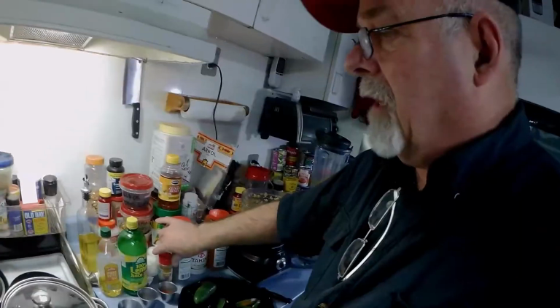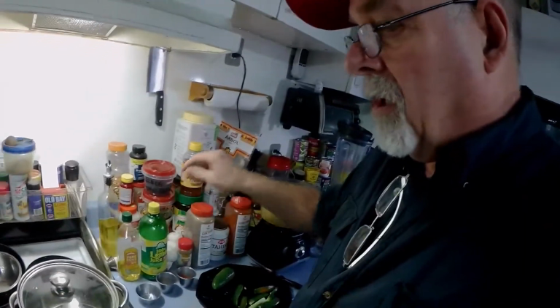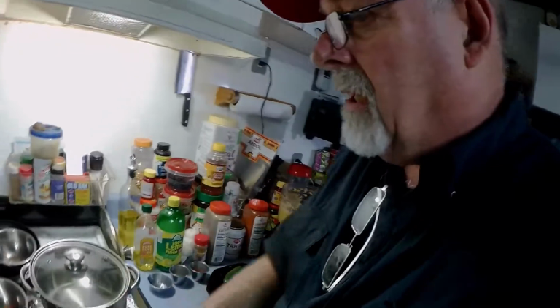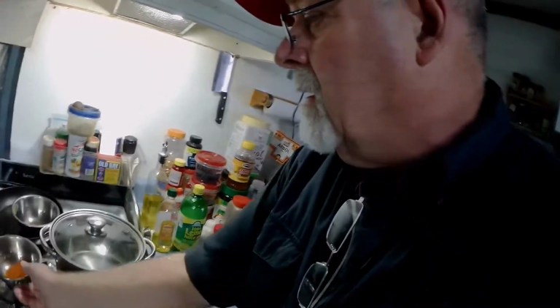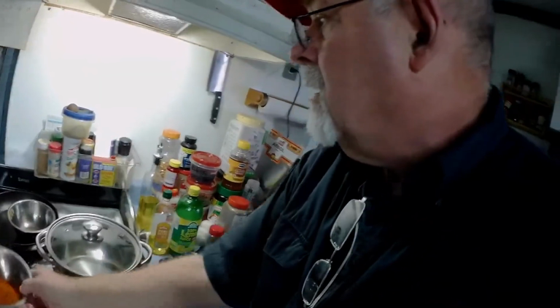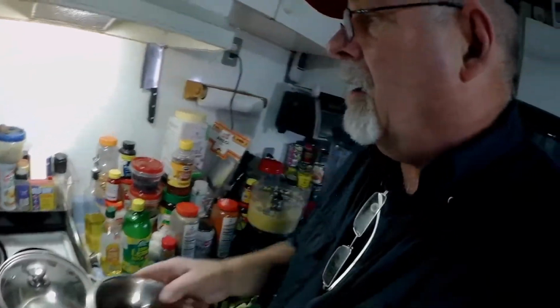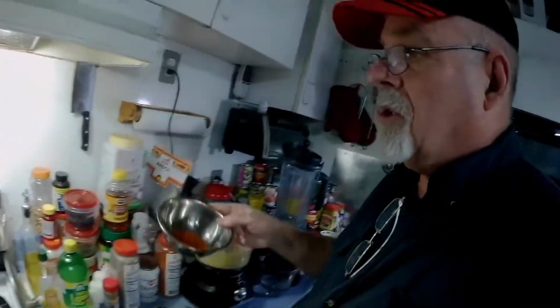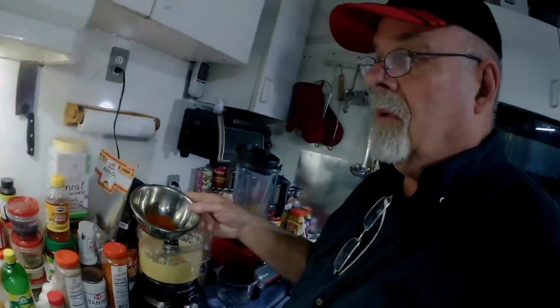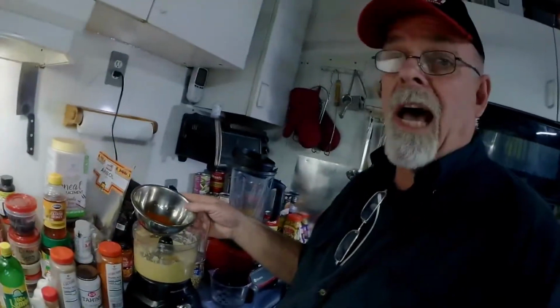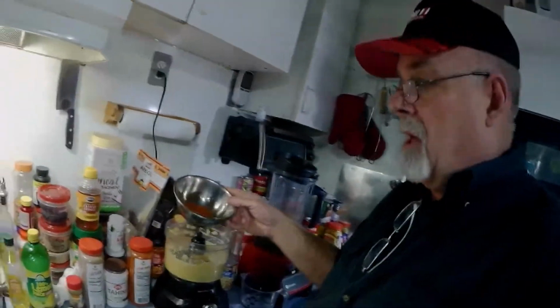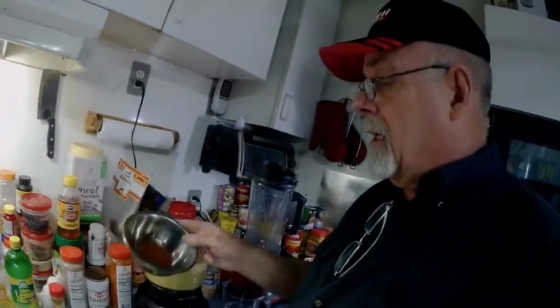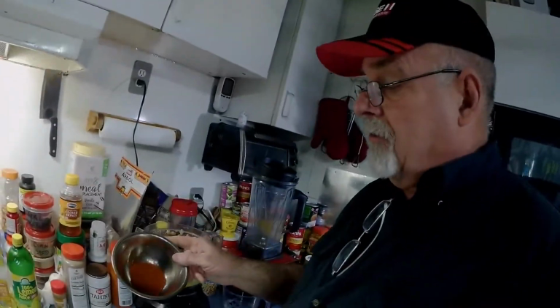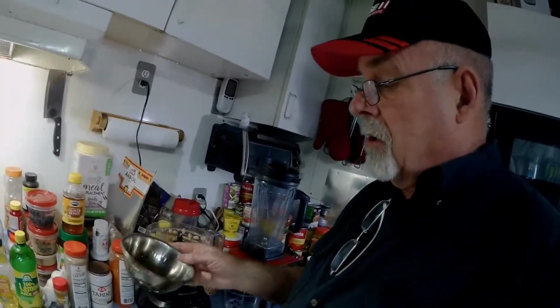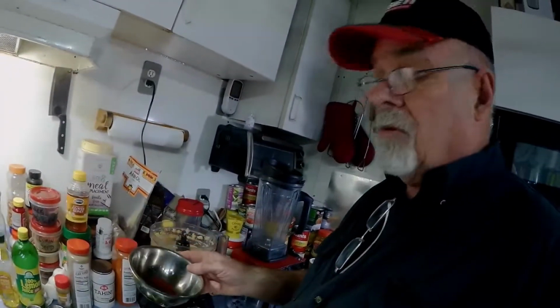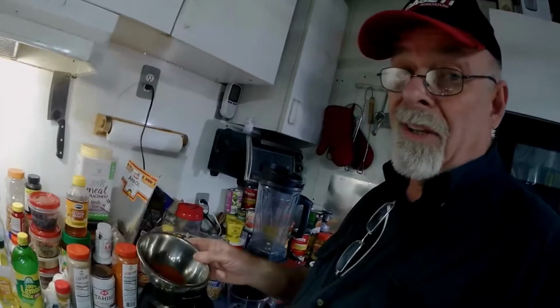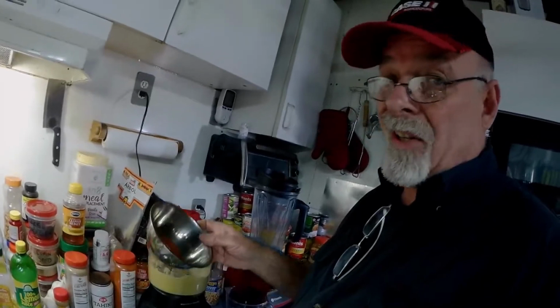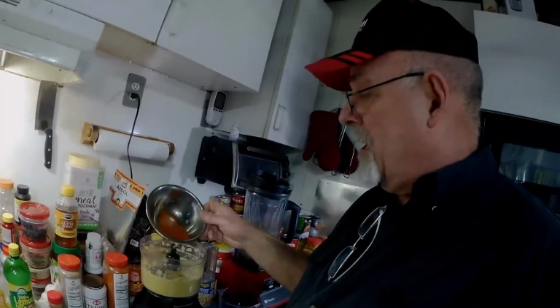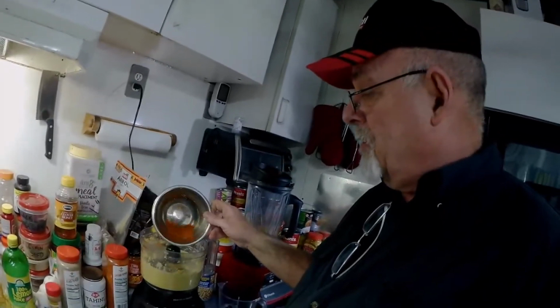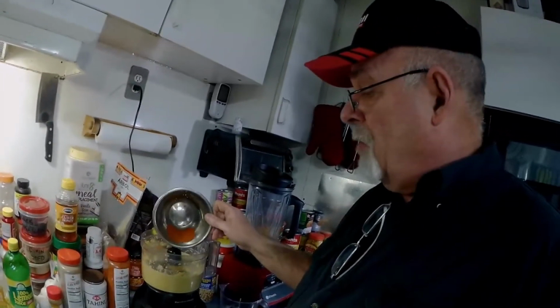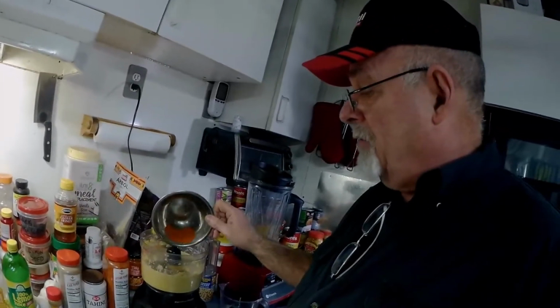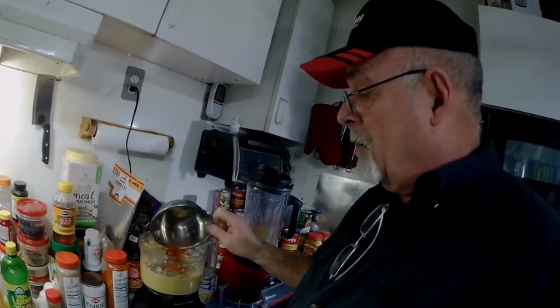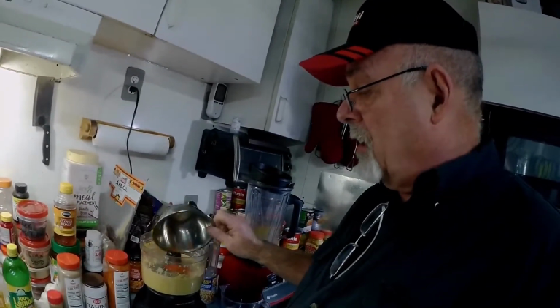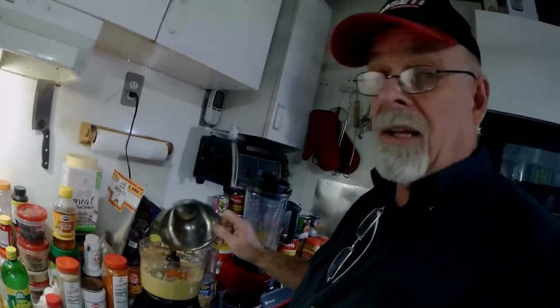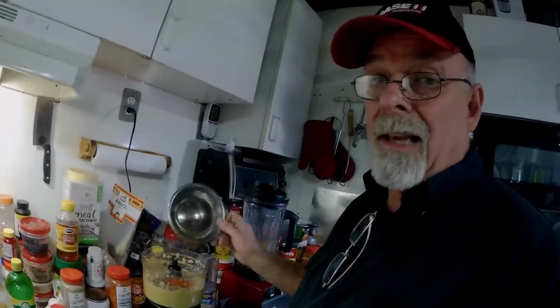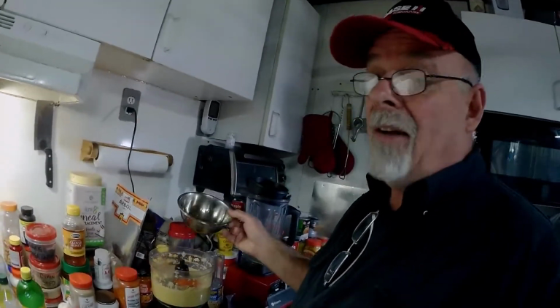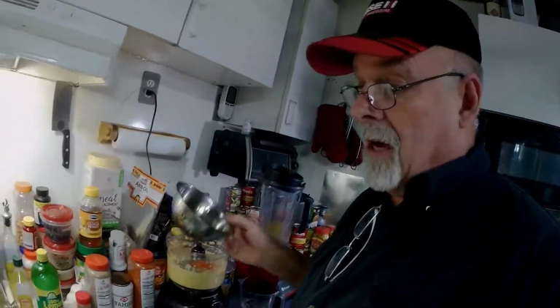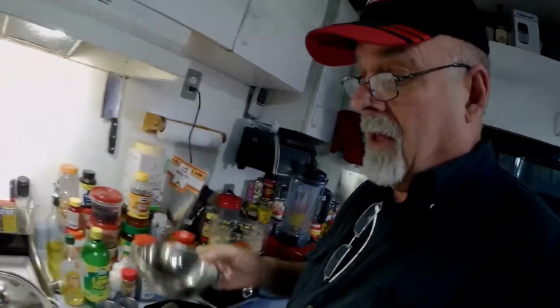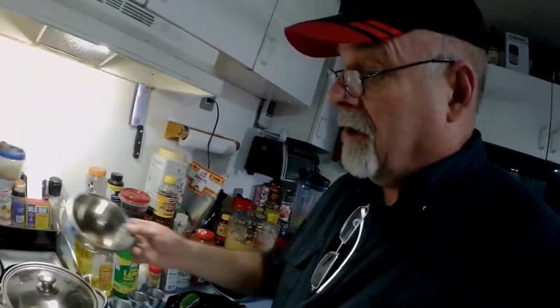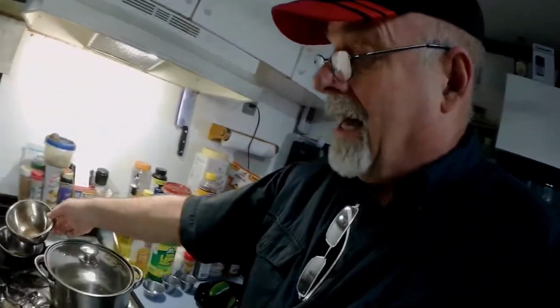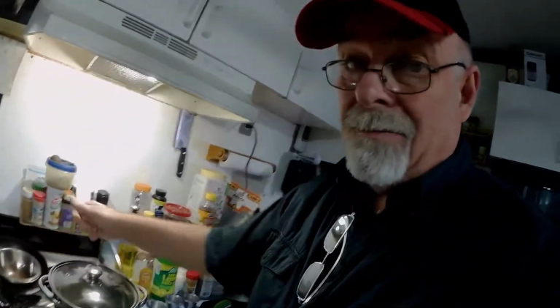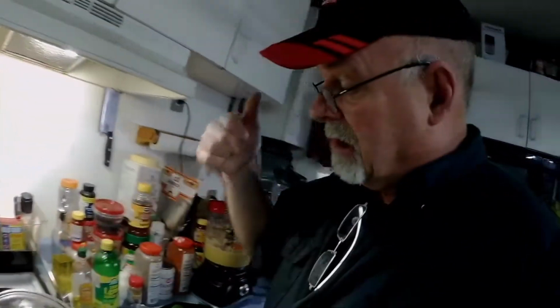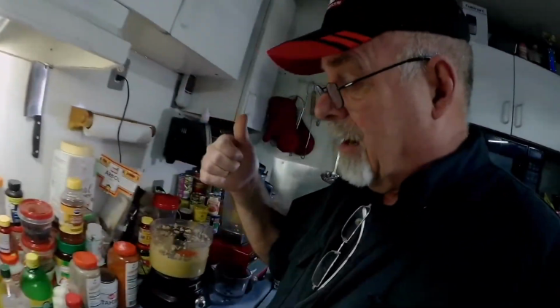Next we're going to put in a tablespoon of cayenne pepper. If you're not real big on heat, you may want to leave that out or put in about half the amount. And if you like a lot of heat, crank it up.